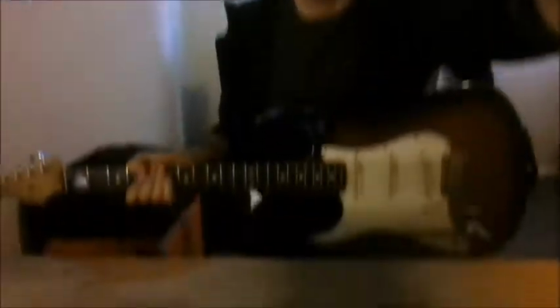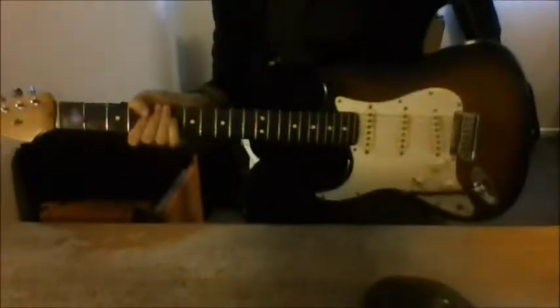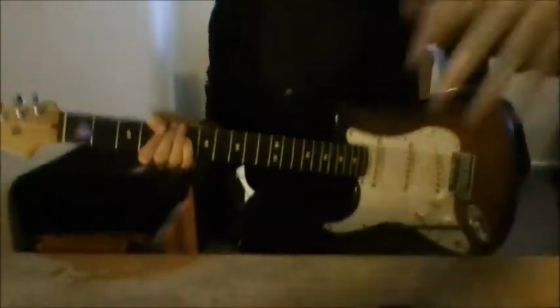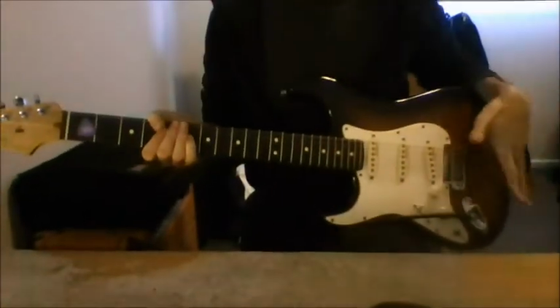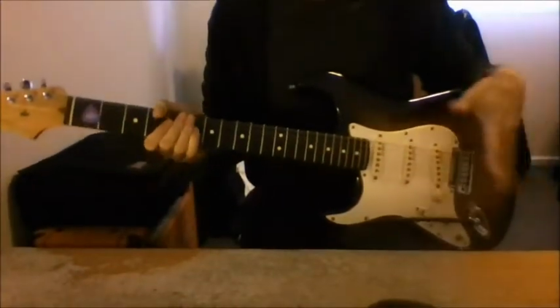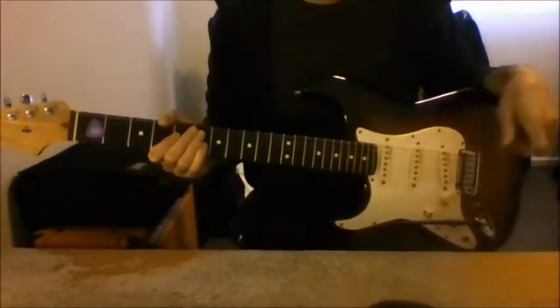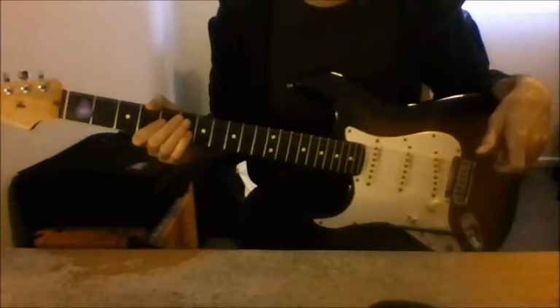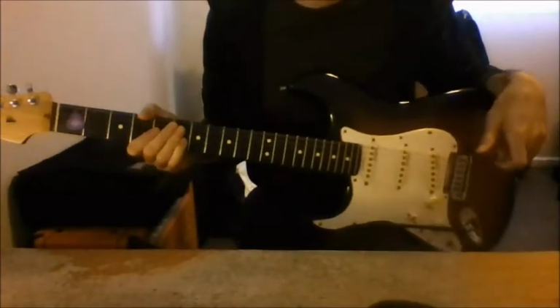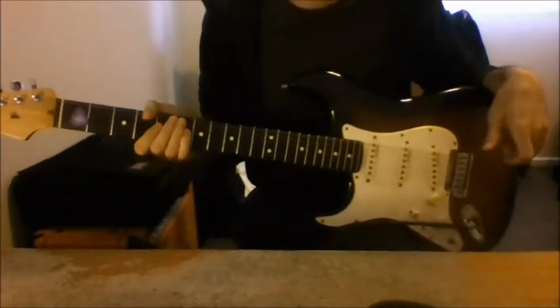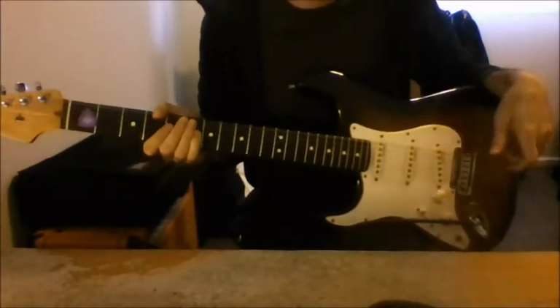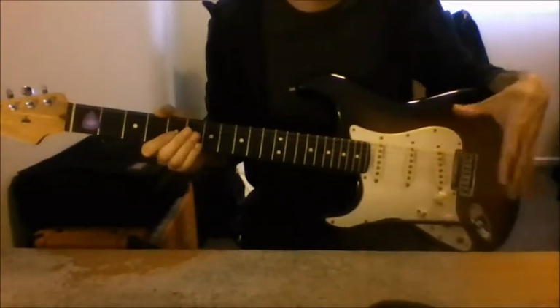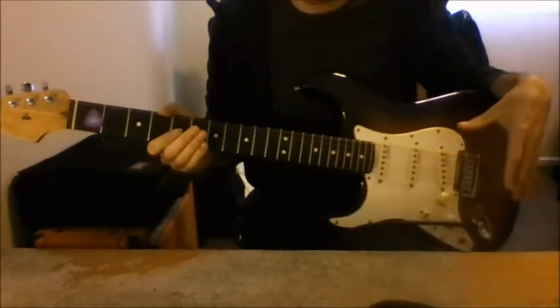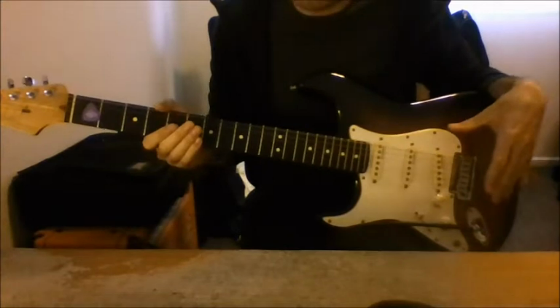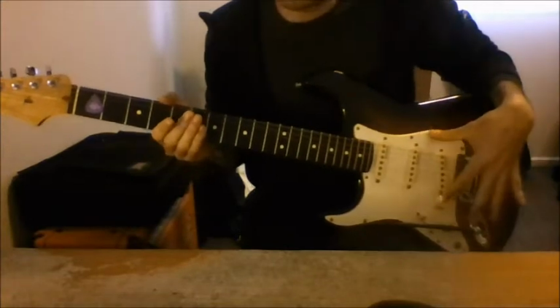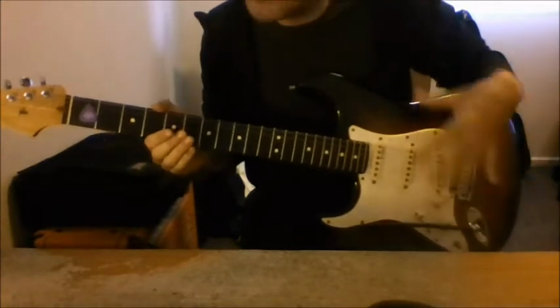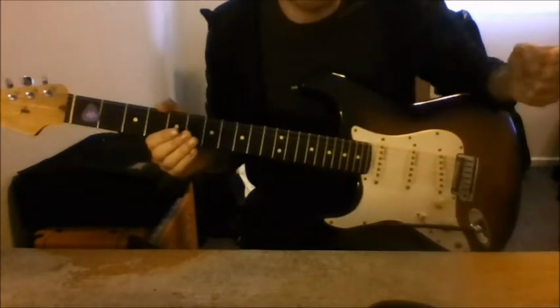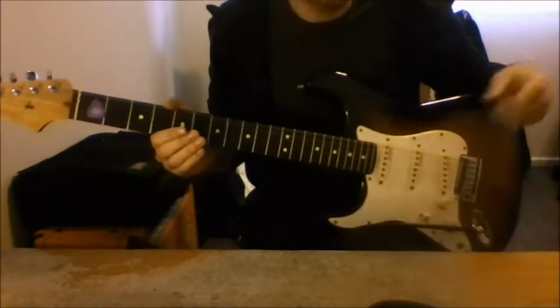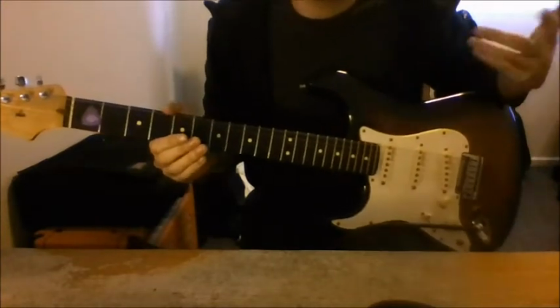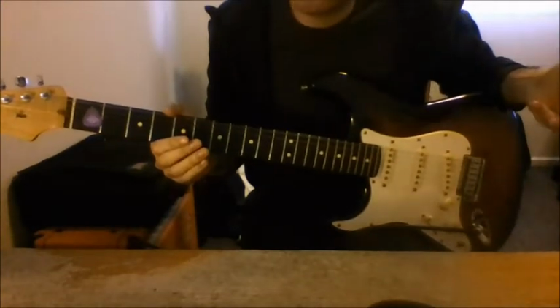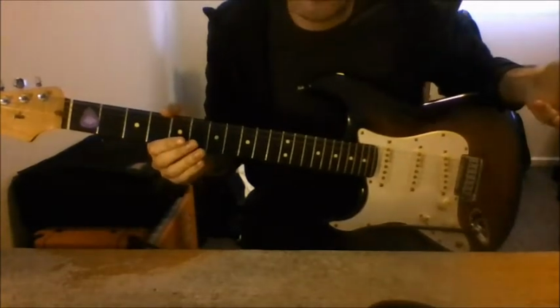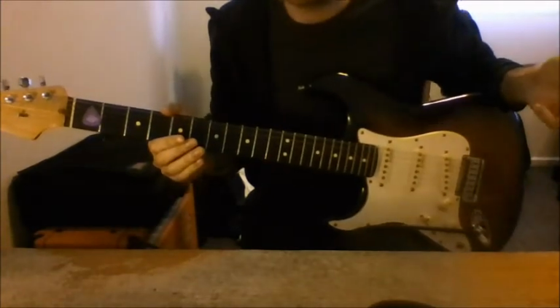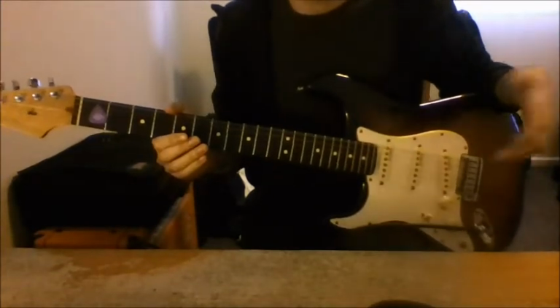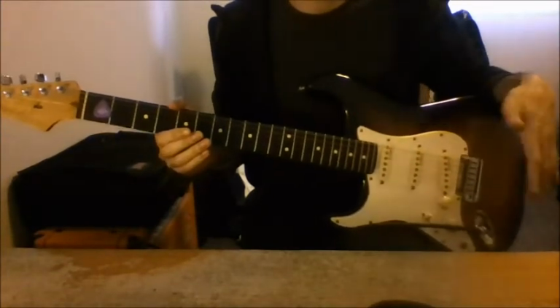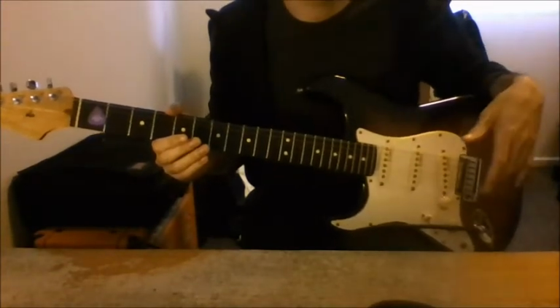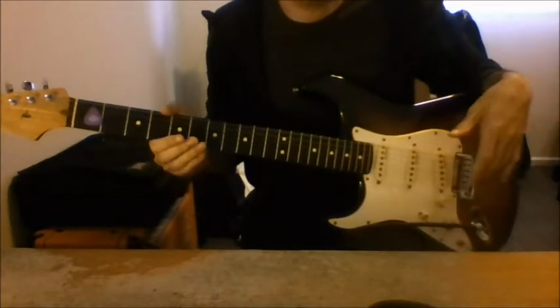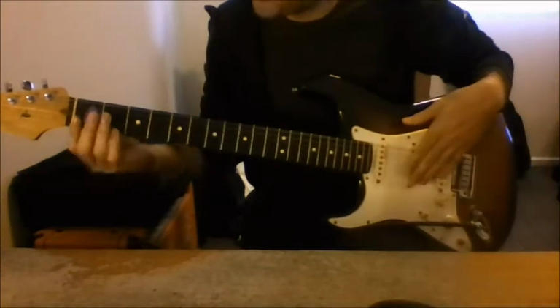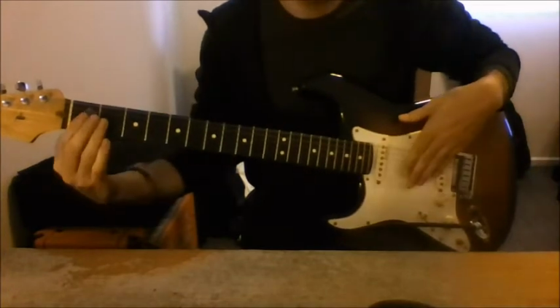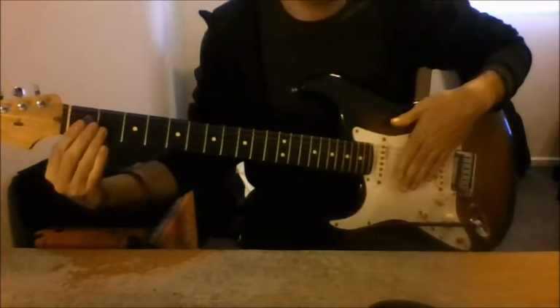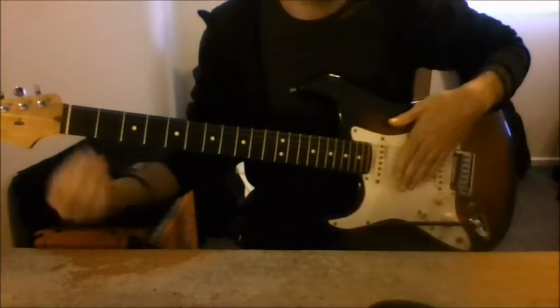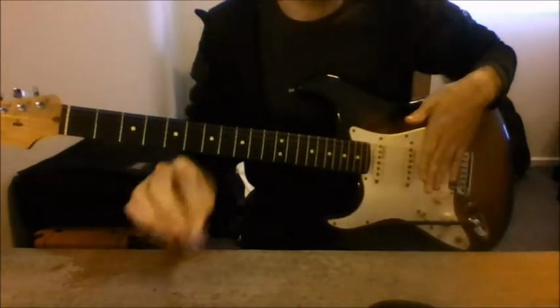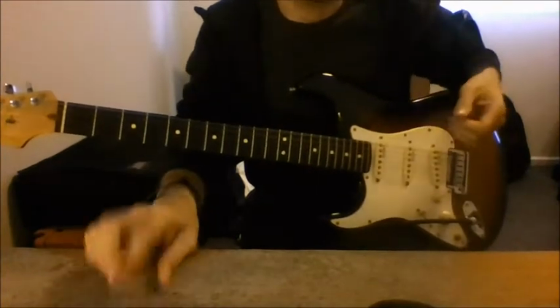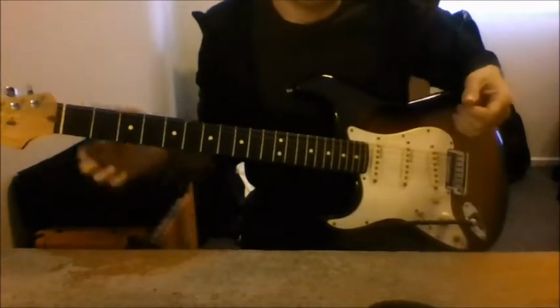My guitar is an electric one. There are different families of guitar: there's the steel string guitar, there's the classical nylon string guitar, and then there's the electric guitar. This one is my favorite instrument of choice.